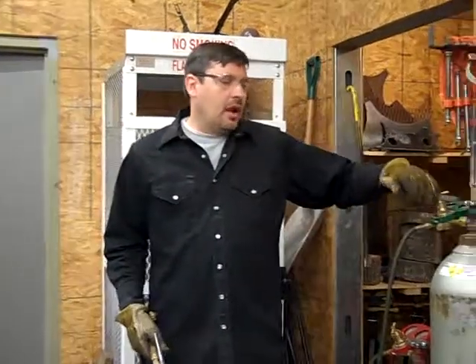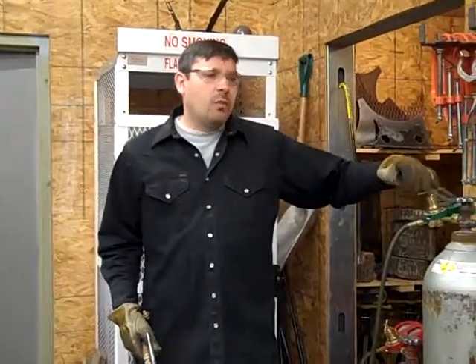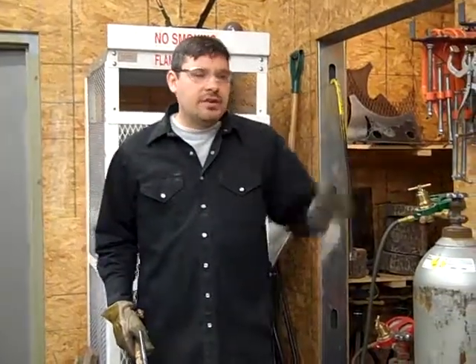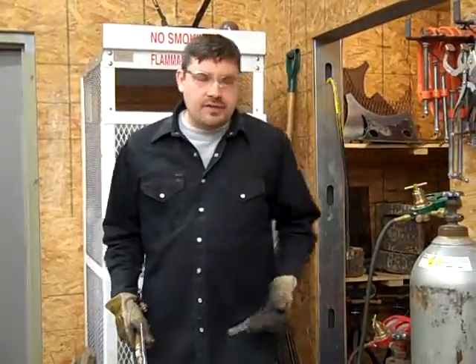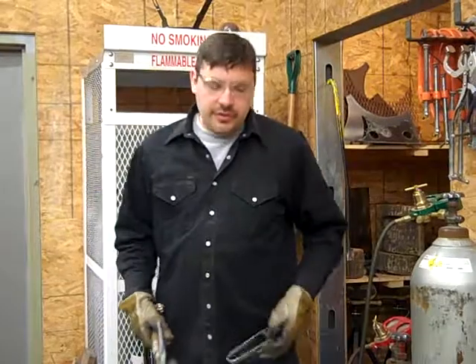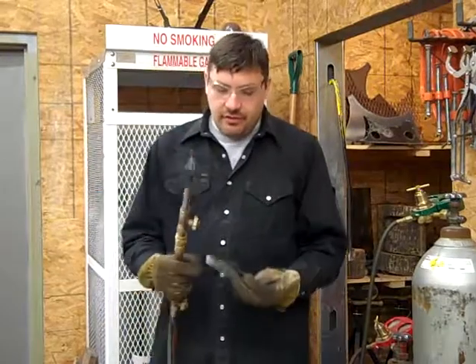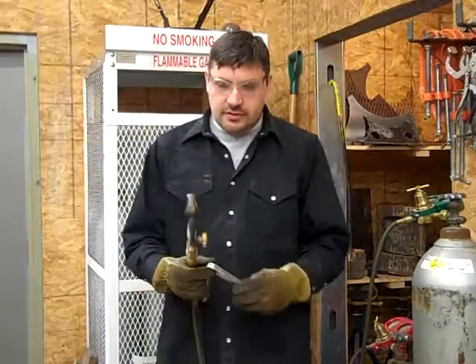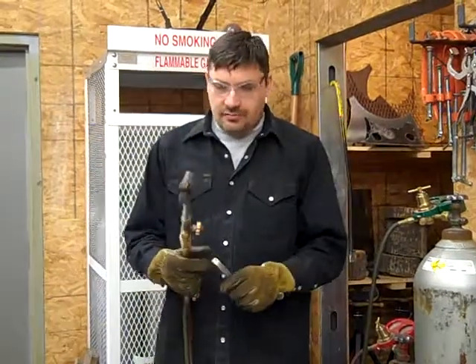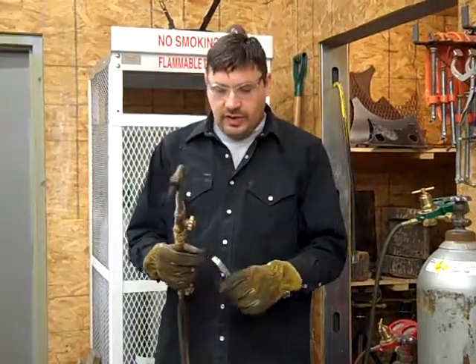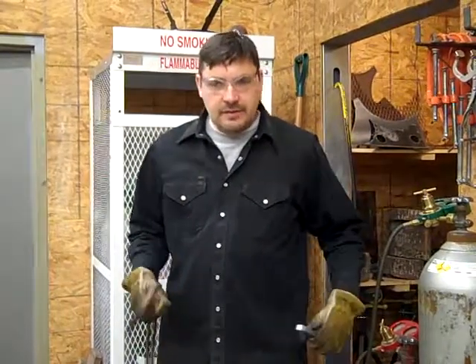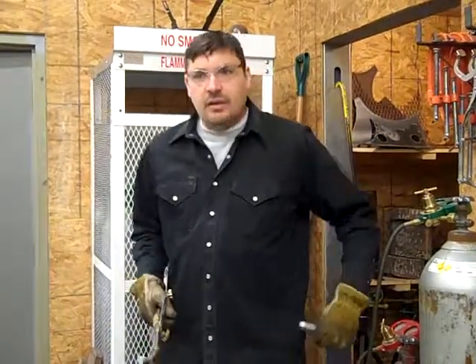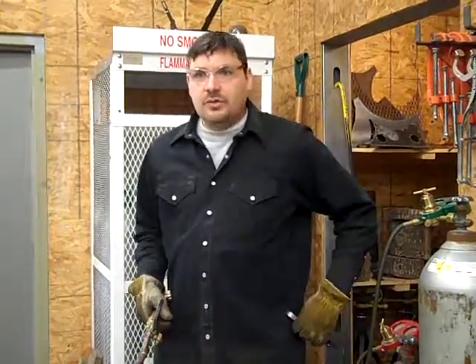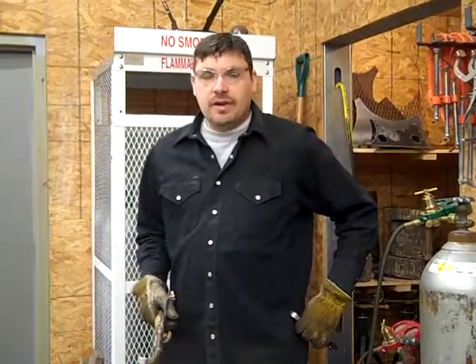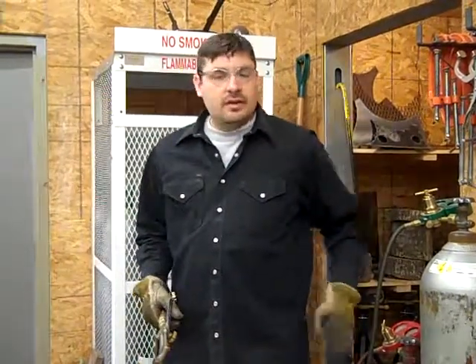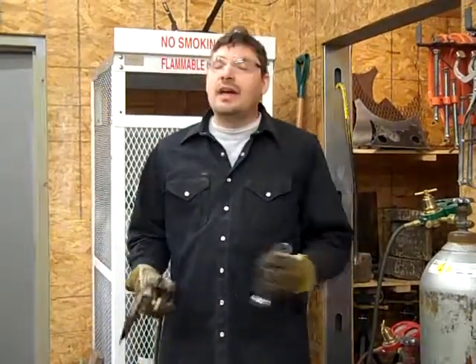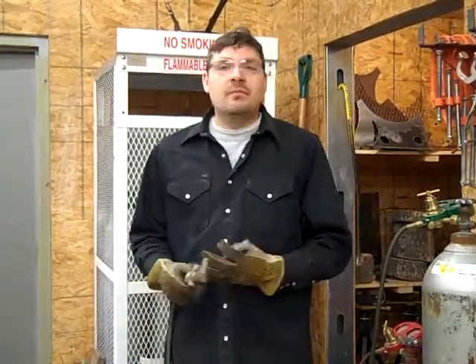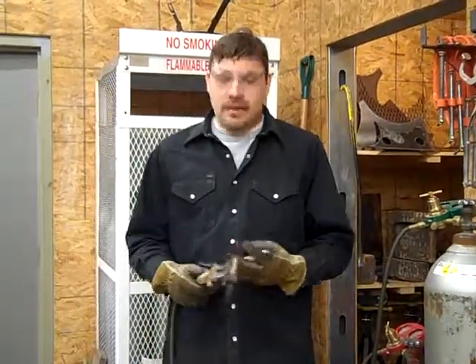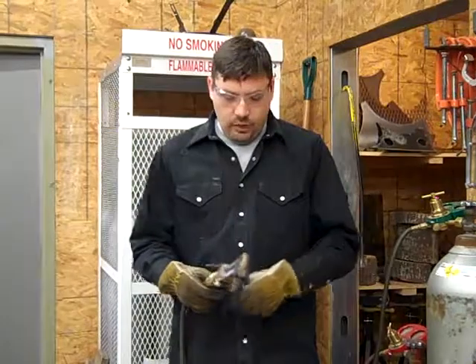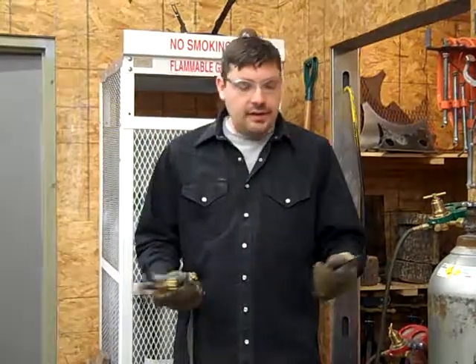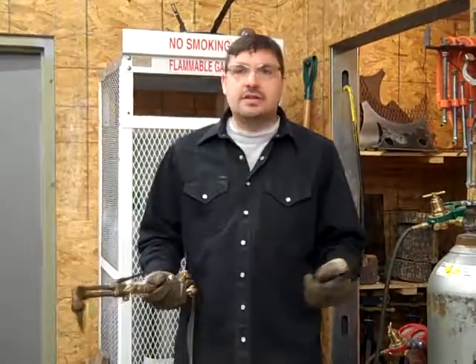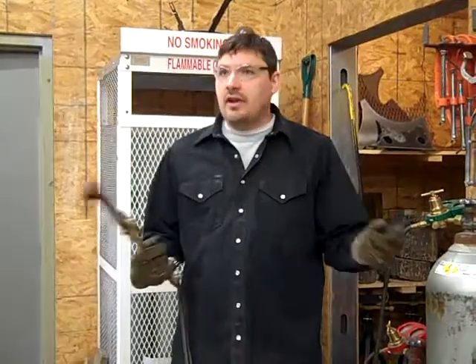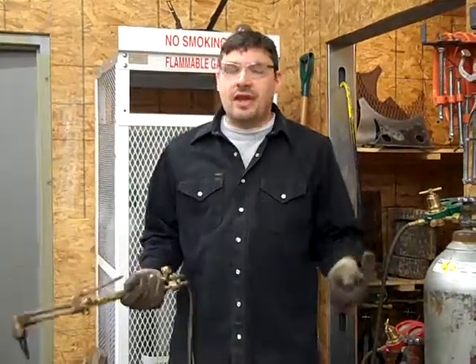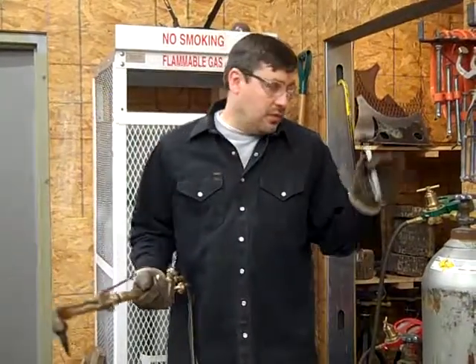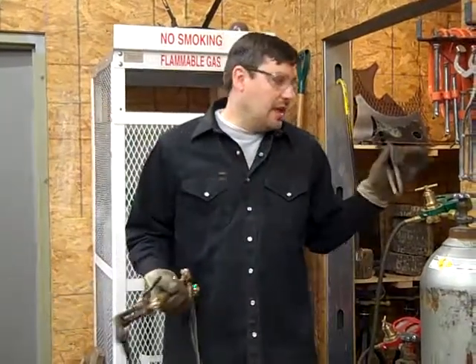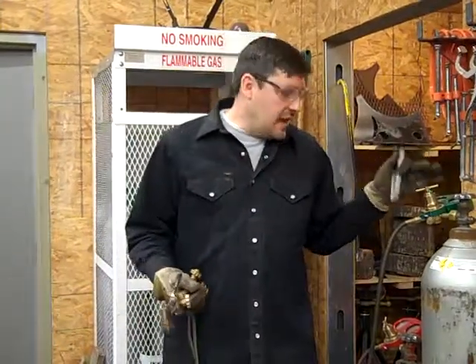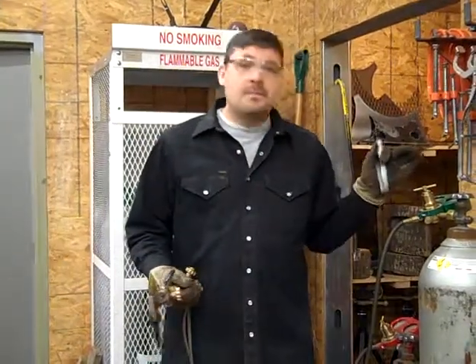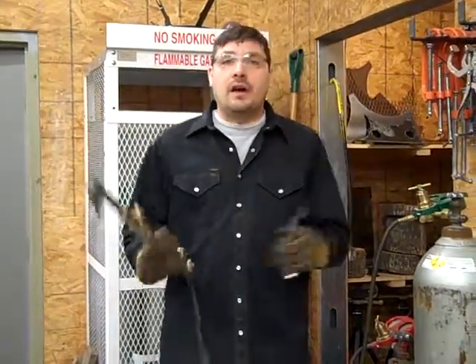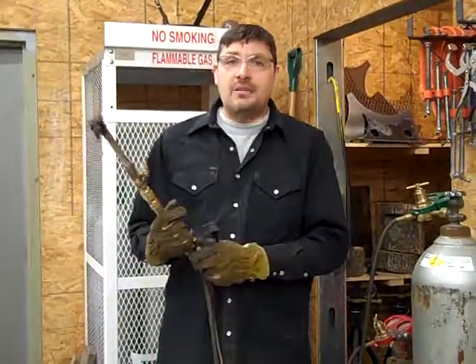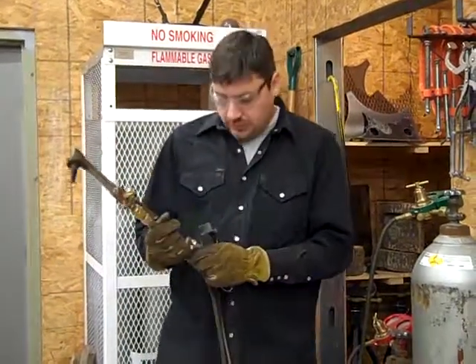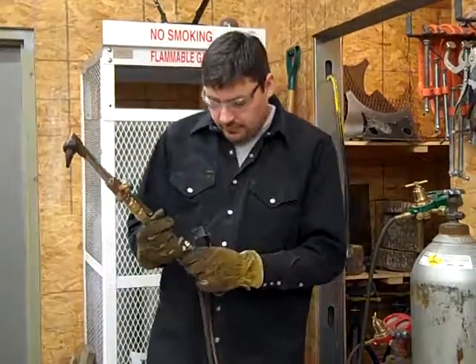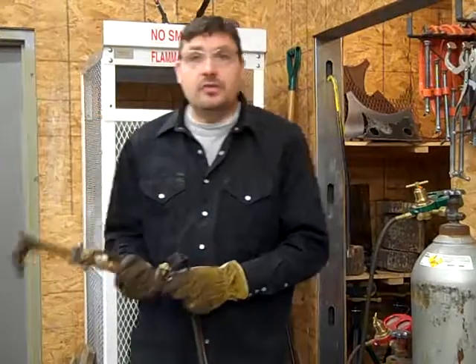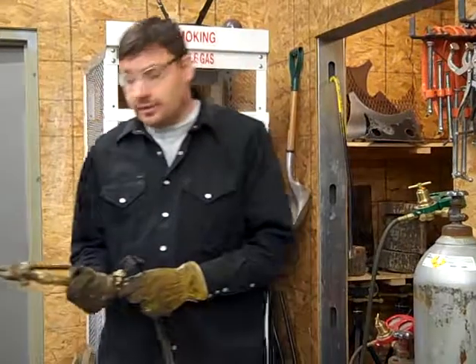A lot of welders in the professional world will have hooks, little clips, and they'll clip them to their belt. Good idea, but we all need to use this at all different times, so we just hang it there at all times to ensure we don't lose it.